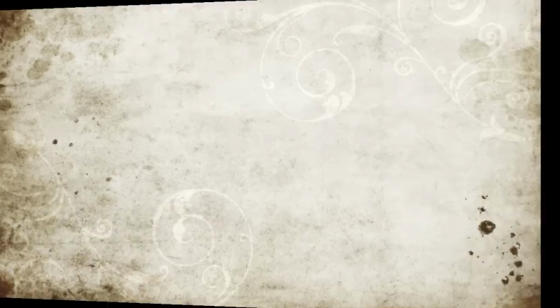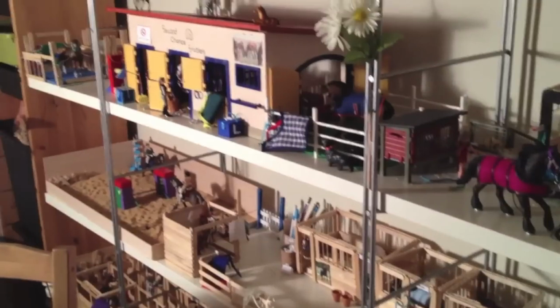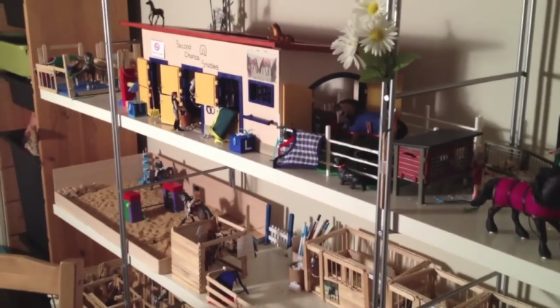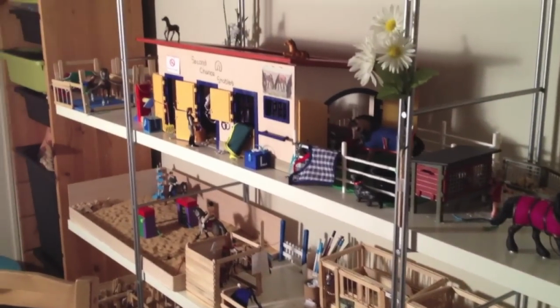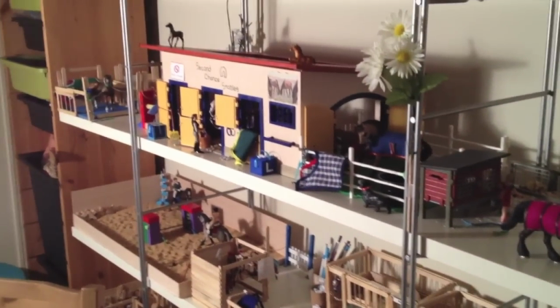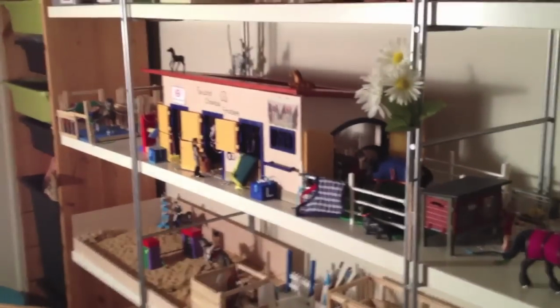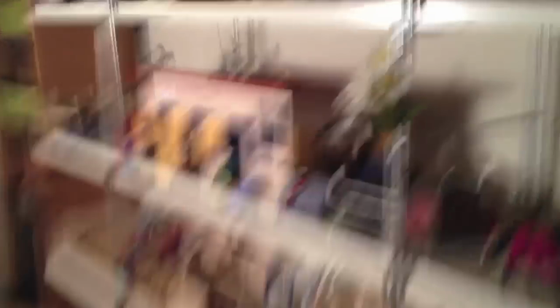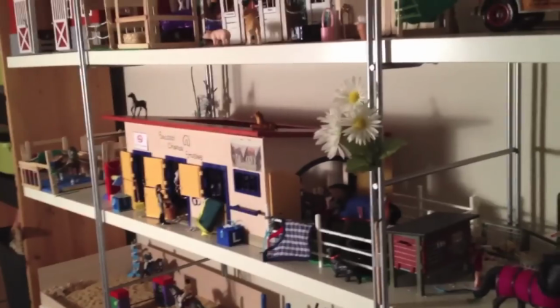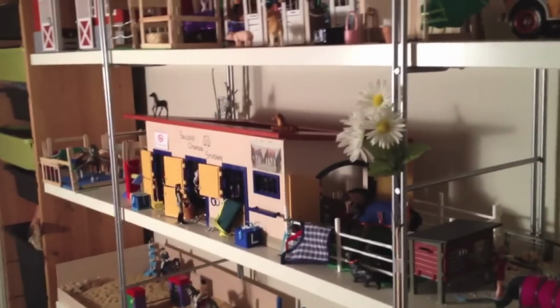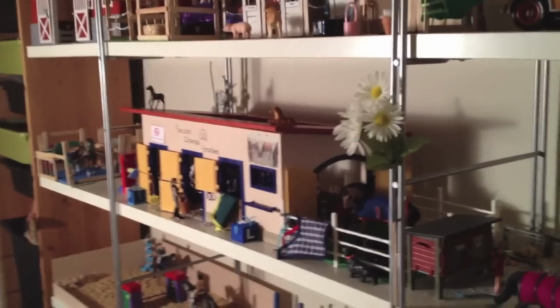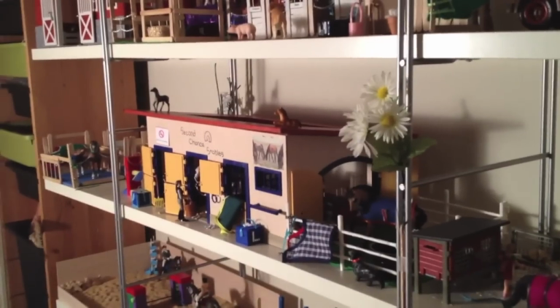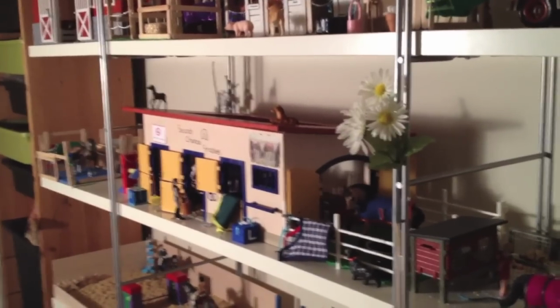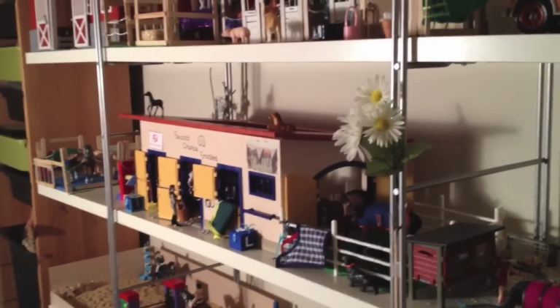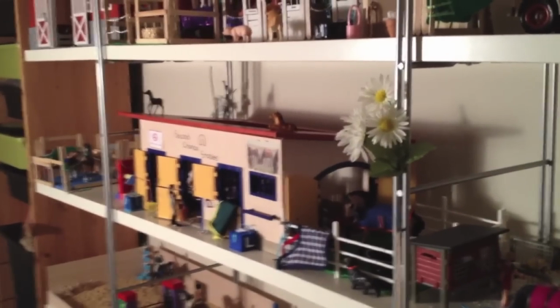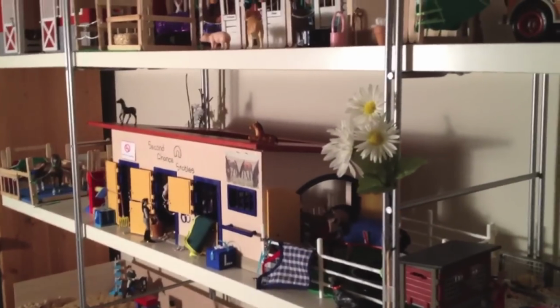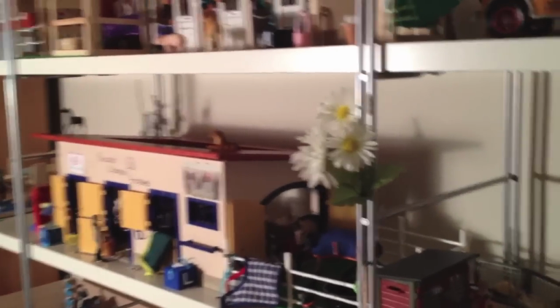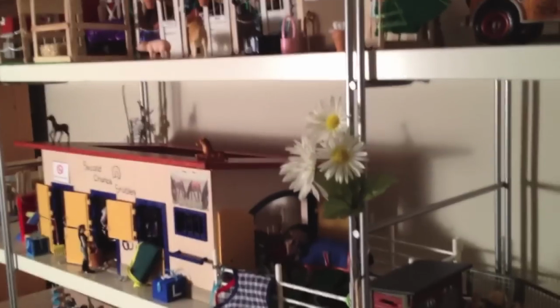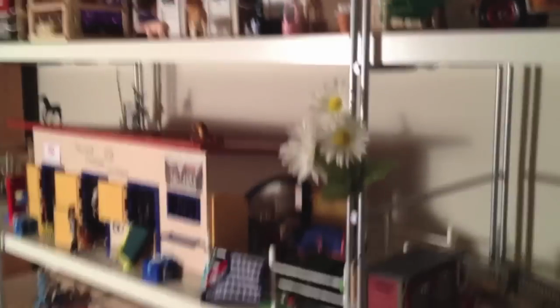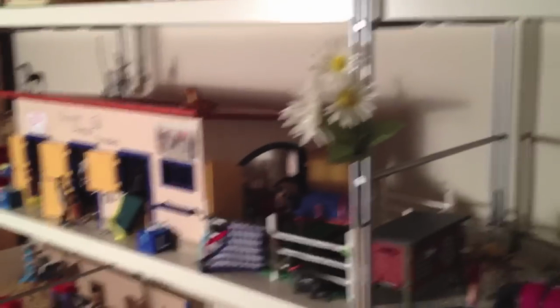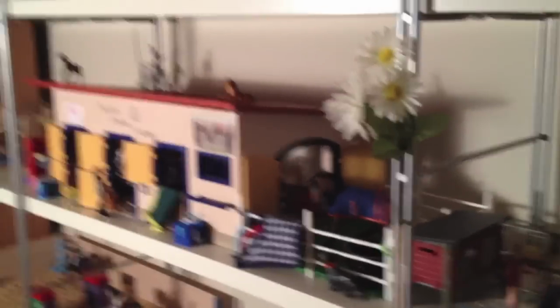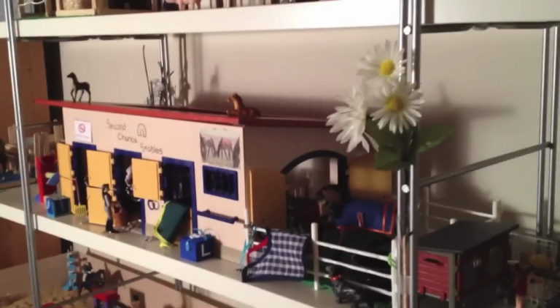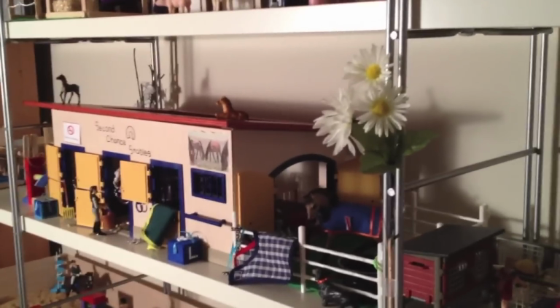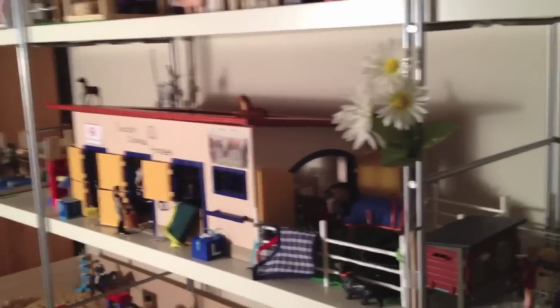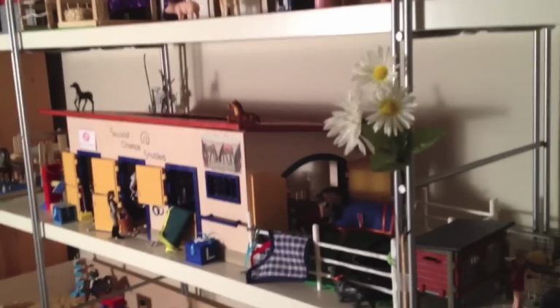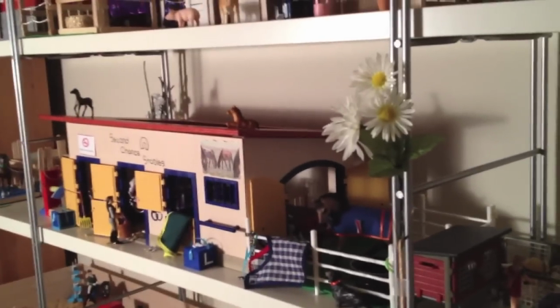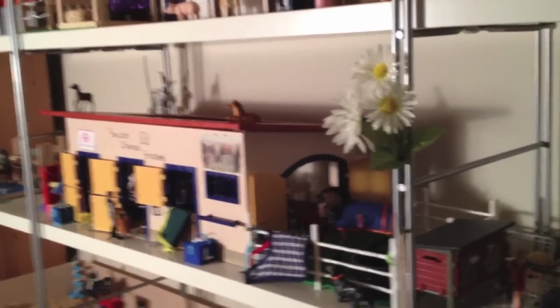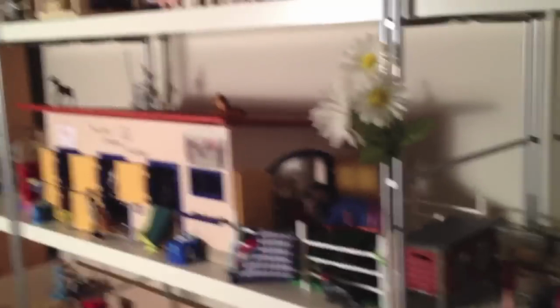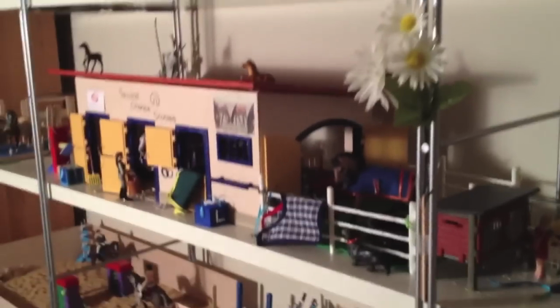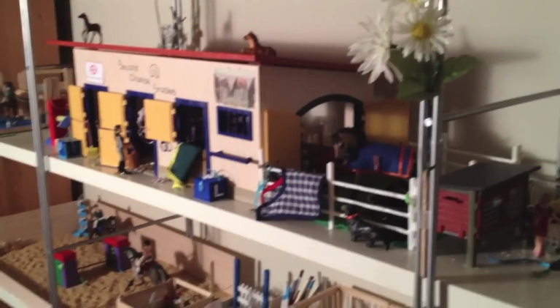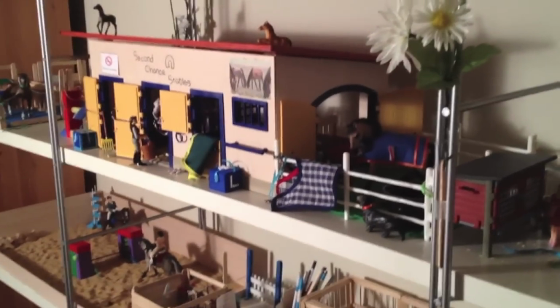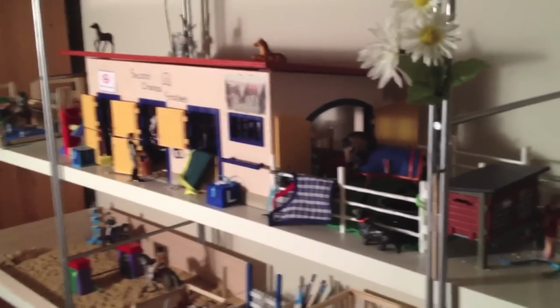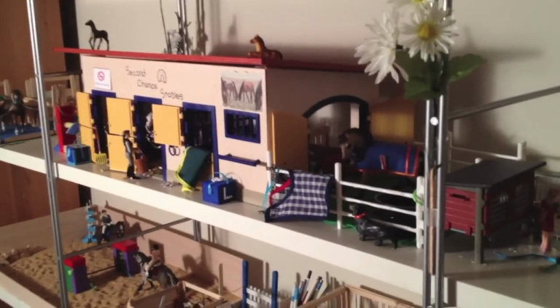Hey guys, this is Second Chance Stables here and I am giving you an updated barn tour for August, because this is the only time I have to film a video. After this I have Arizona, Miami, Orlando, and horse camp and then it's school time.